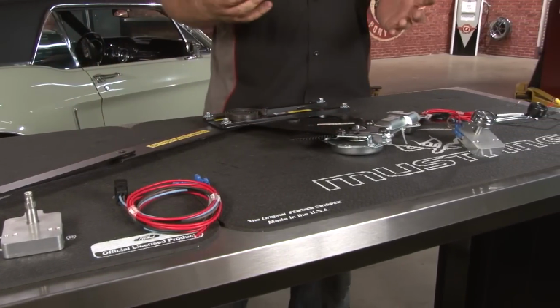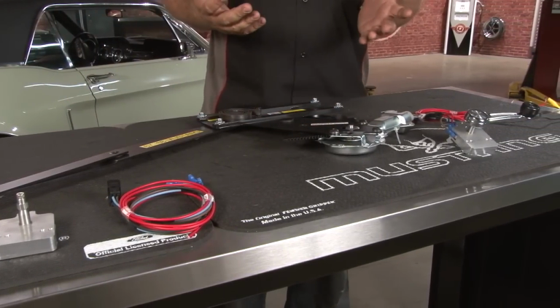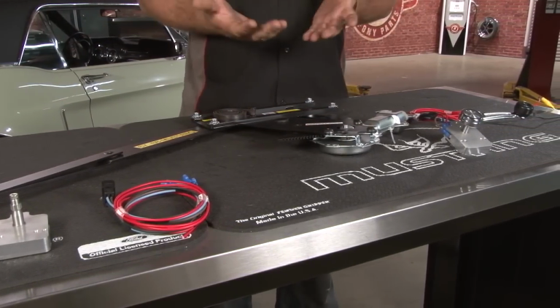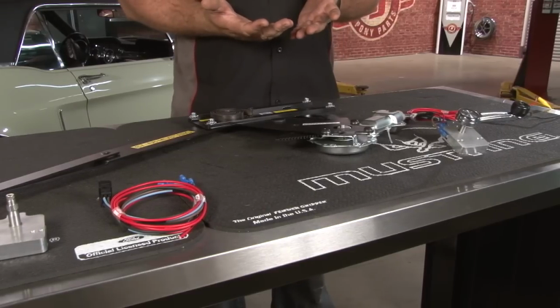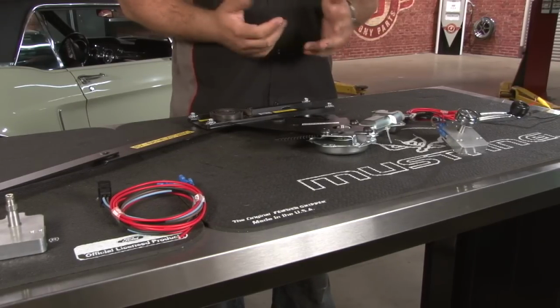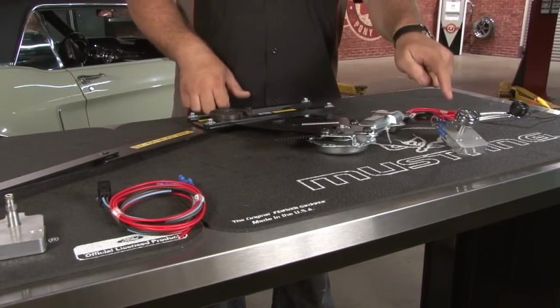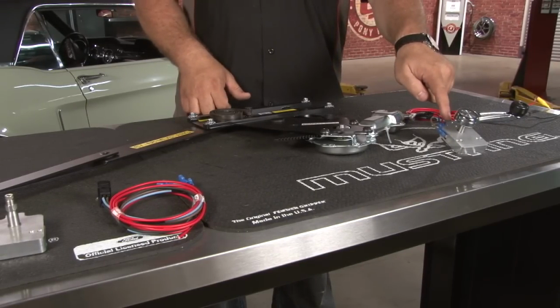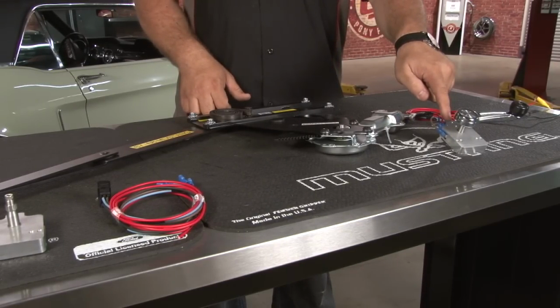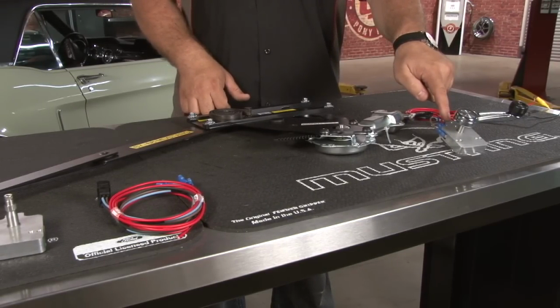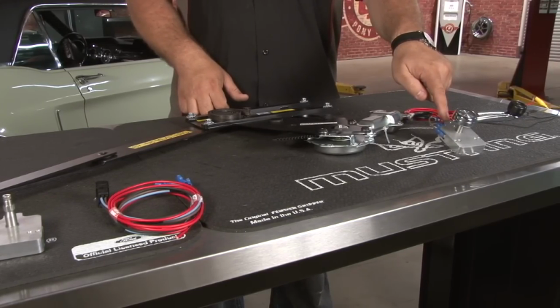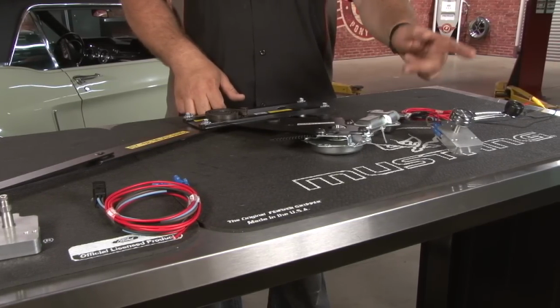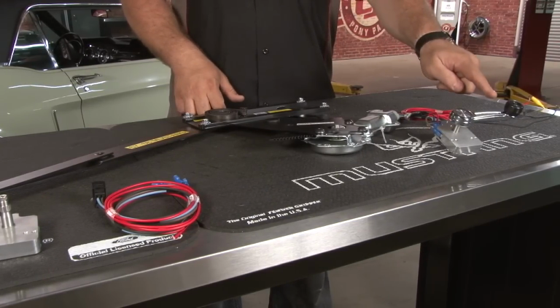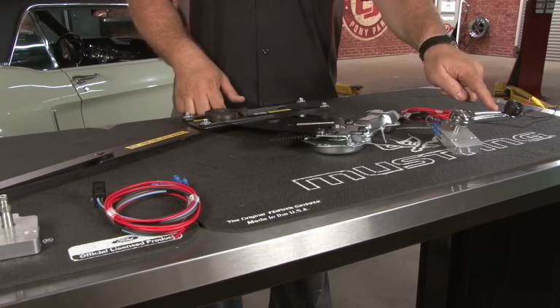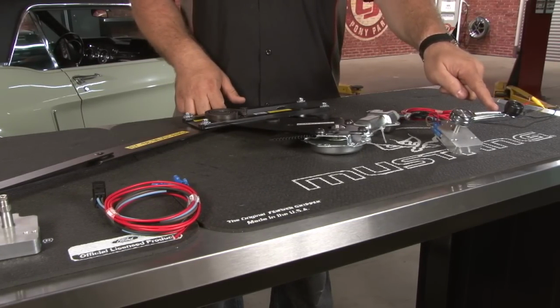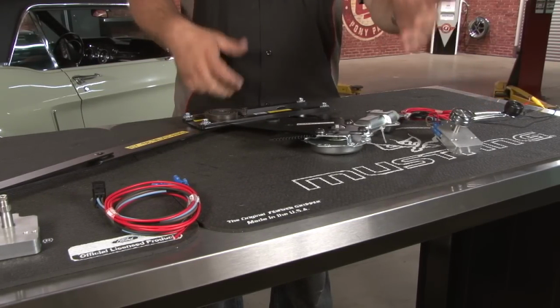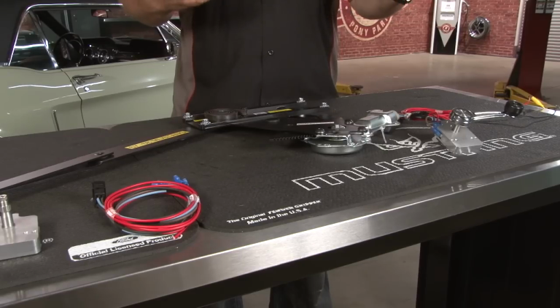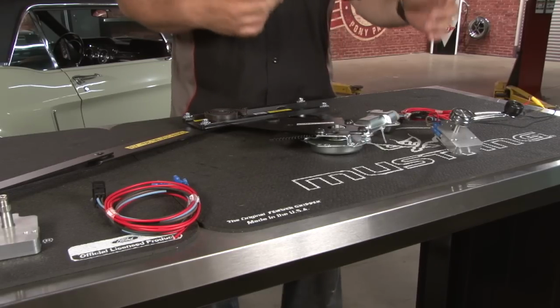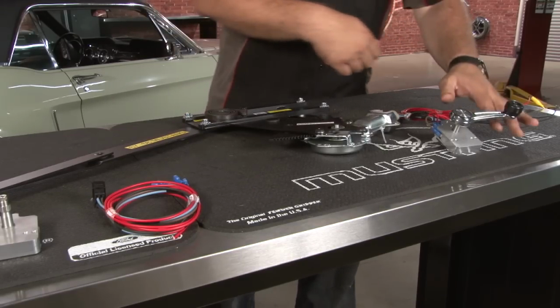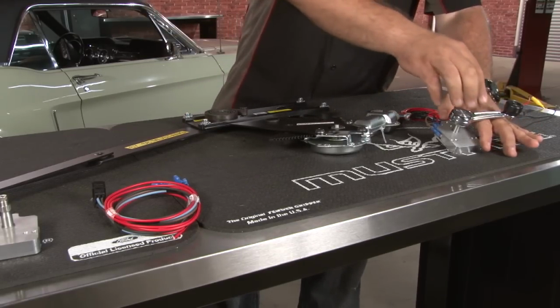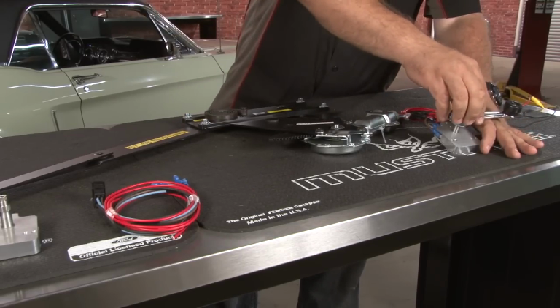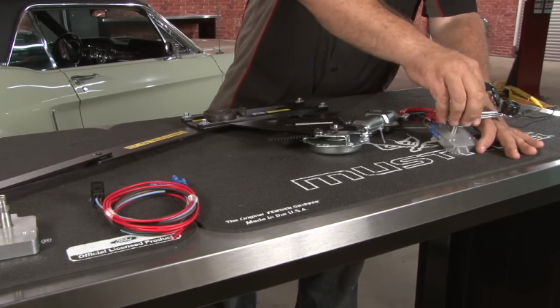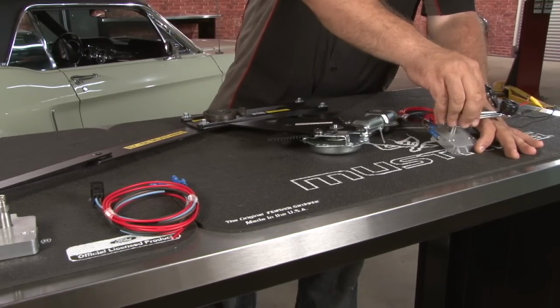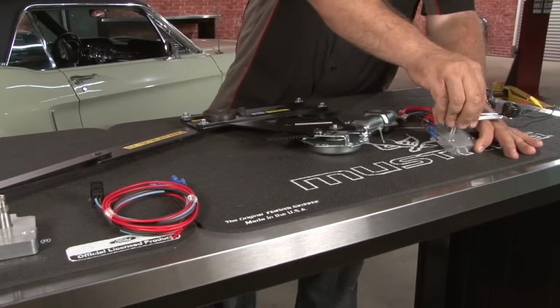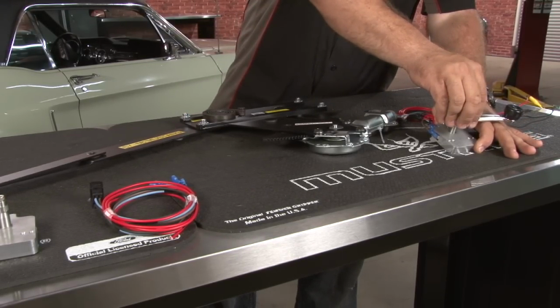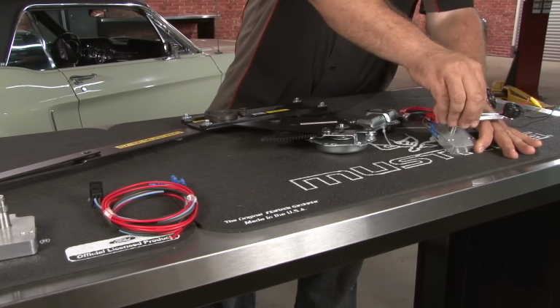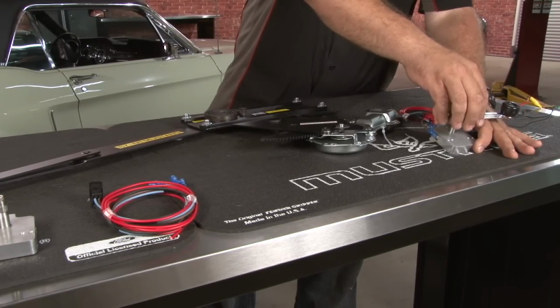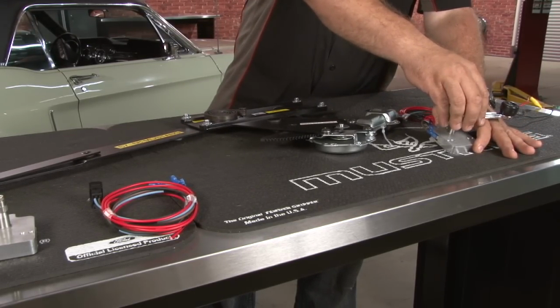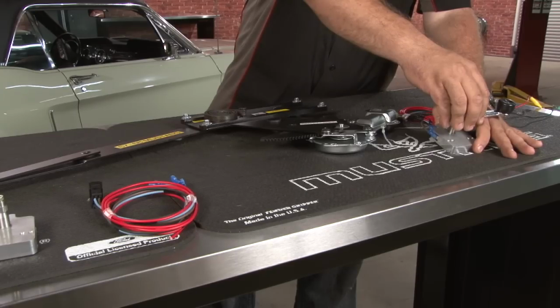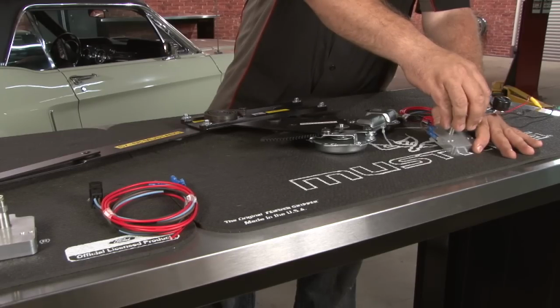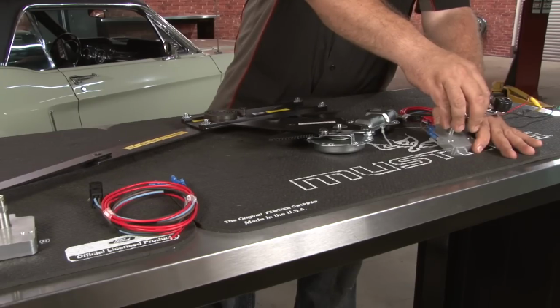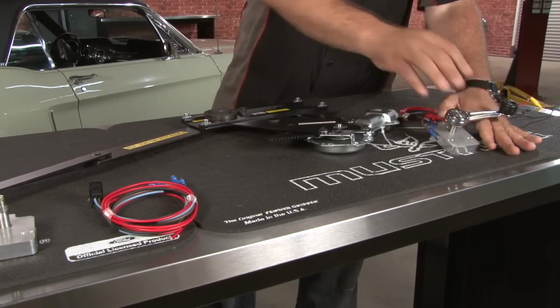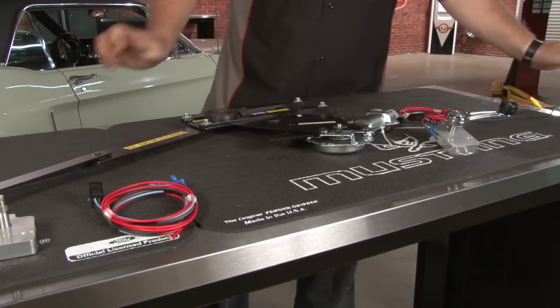The most important part of these particular kits is going to be the regulator controllers. It's going to use a stock handle, look completely original. When installed in the vehicle, when you push it up the window will go up, and when you push it down the window is going to go down.